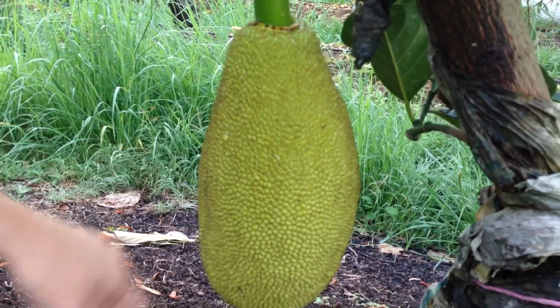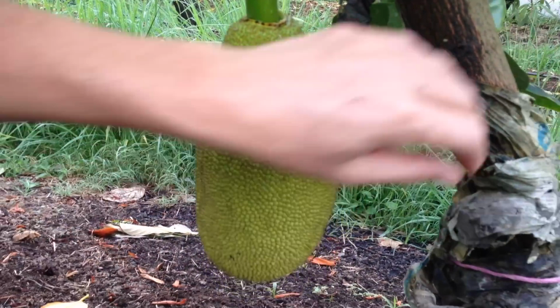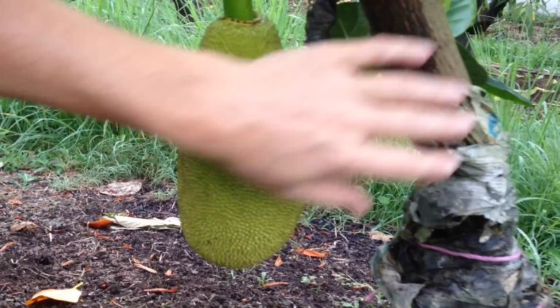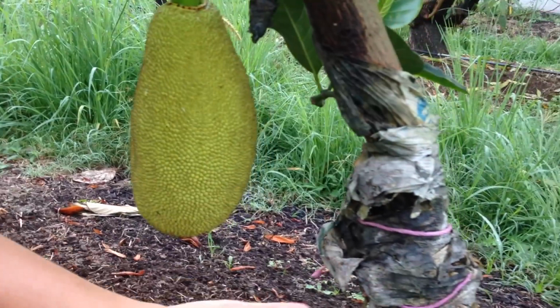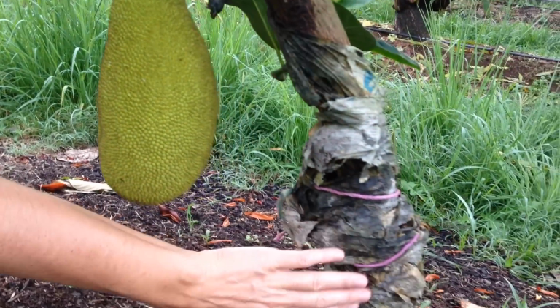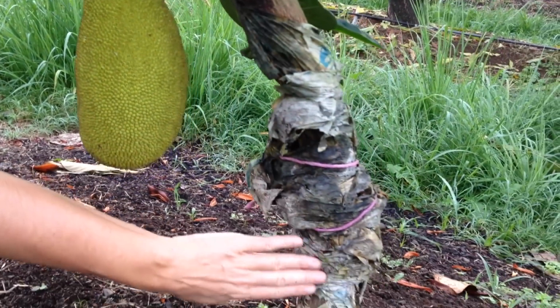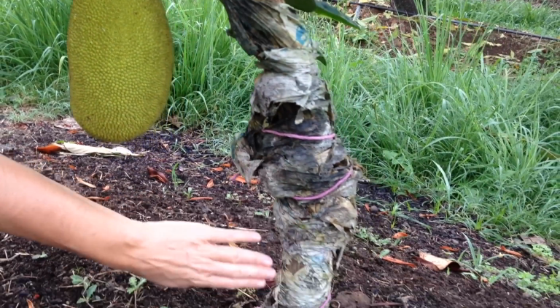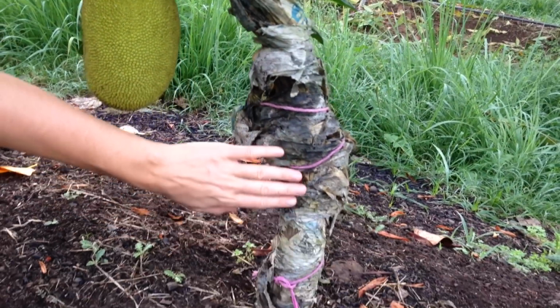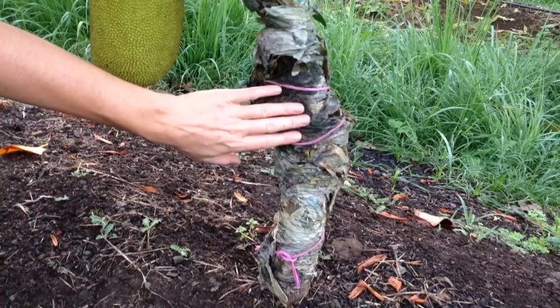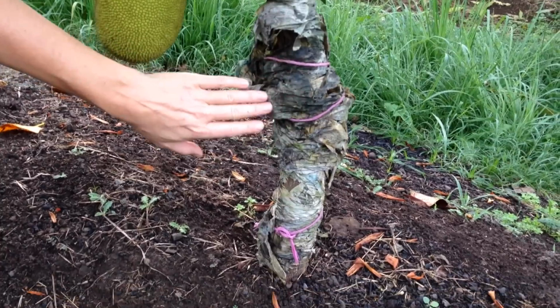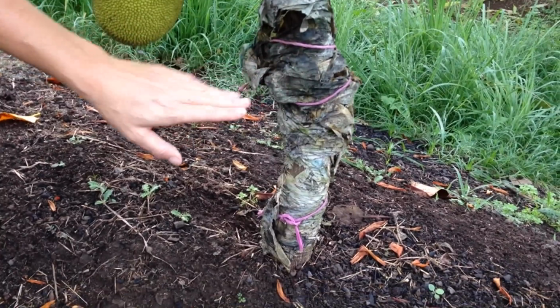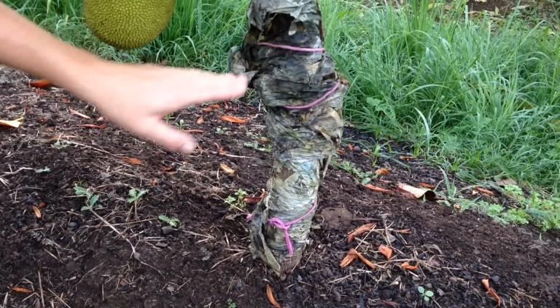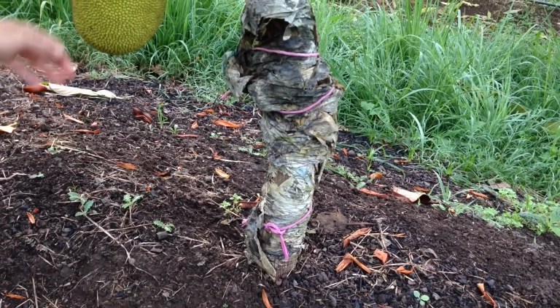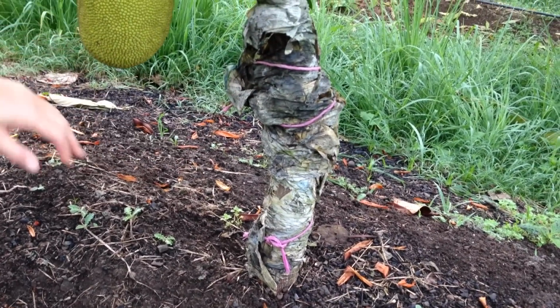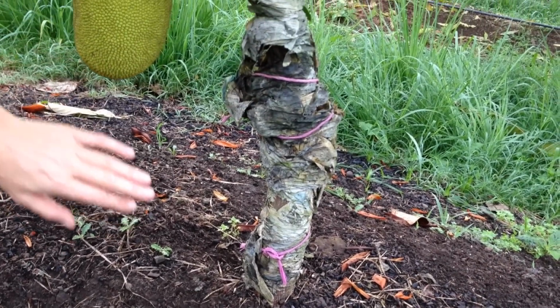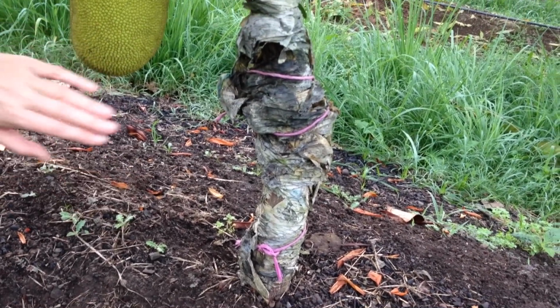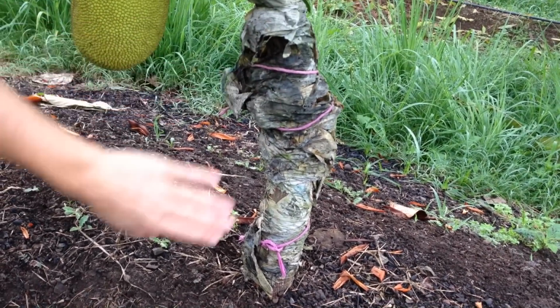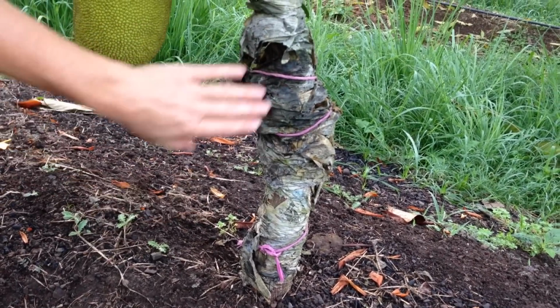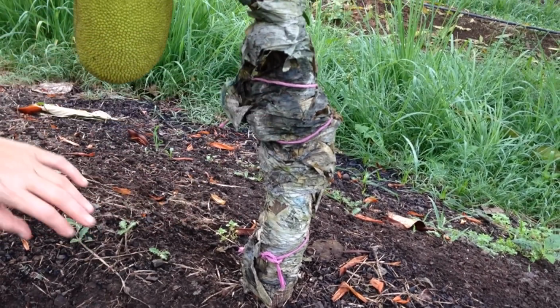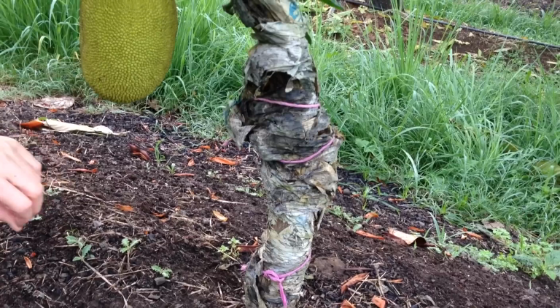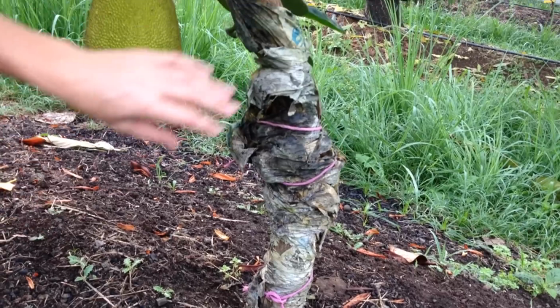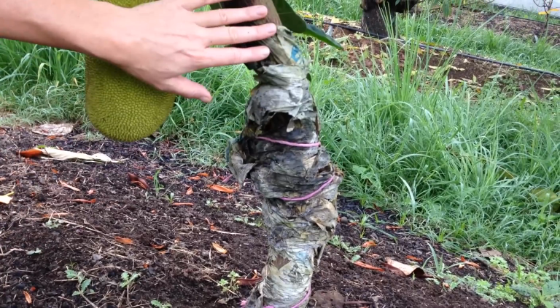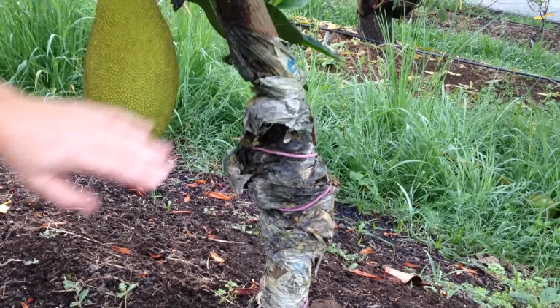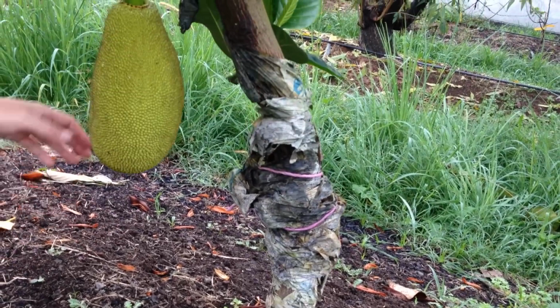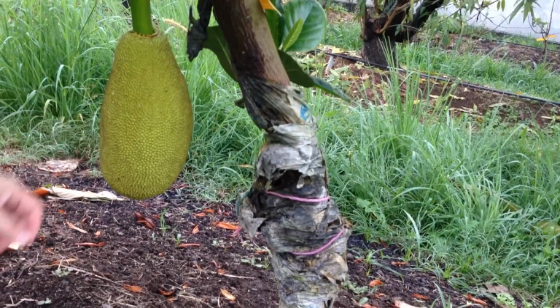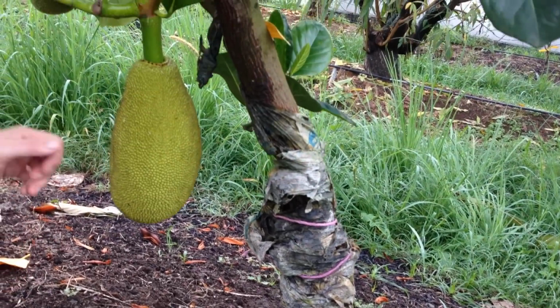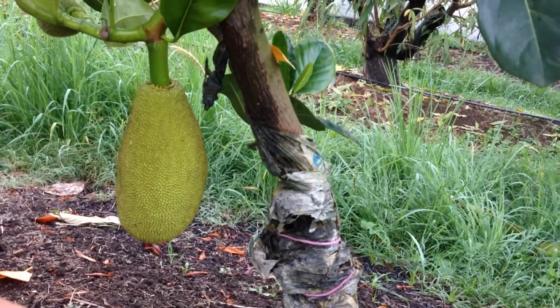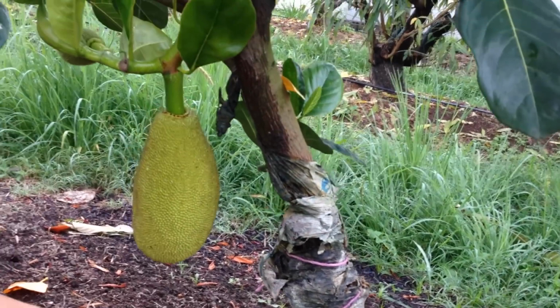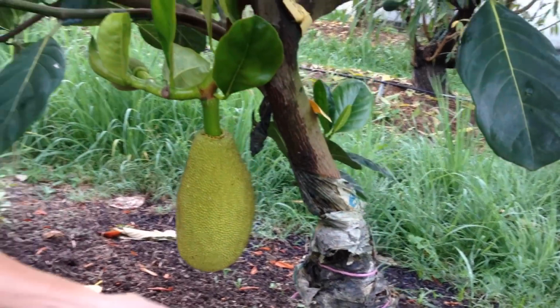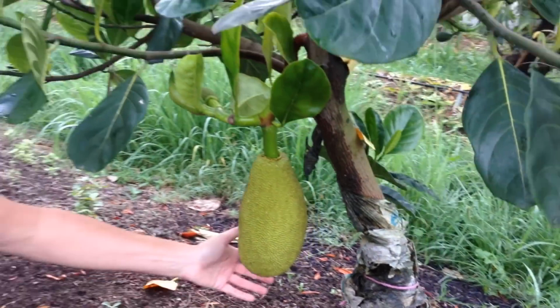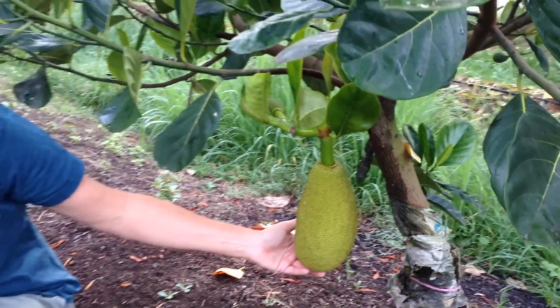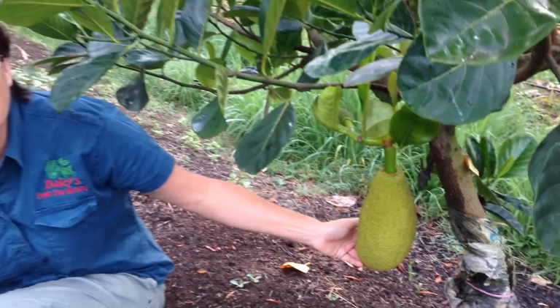Now if you have a look at this messy newspaper we've got here, this is our frost protection. What we do to protect this tree through winter is we actually wrap it in newspaper as insulation to the cold, and that stops frost coming up from the ground level in the winter.